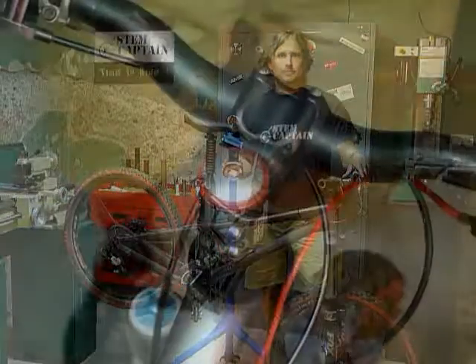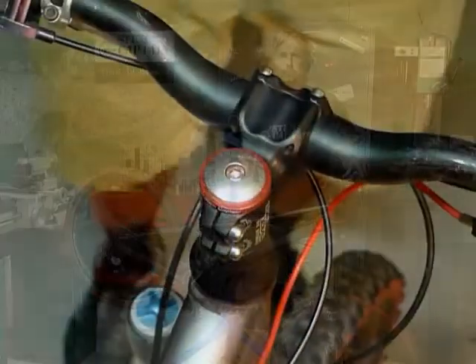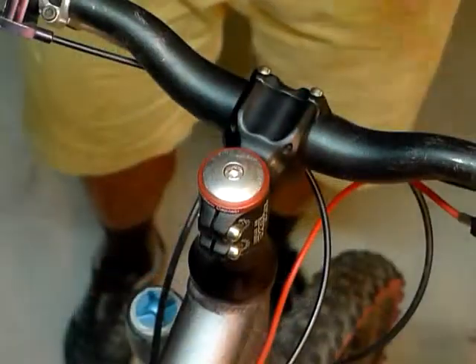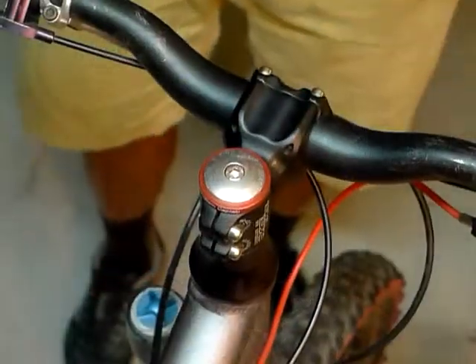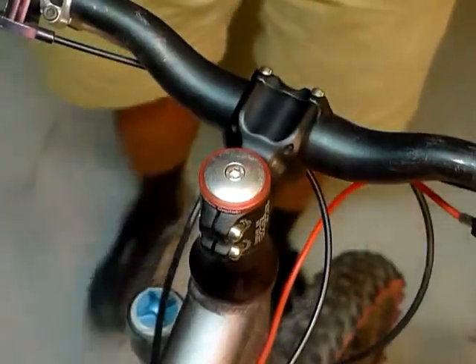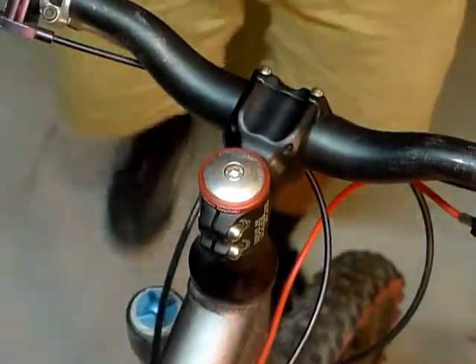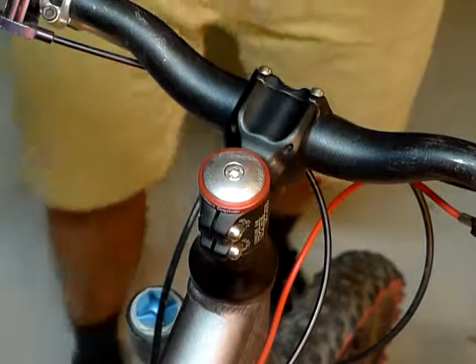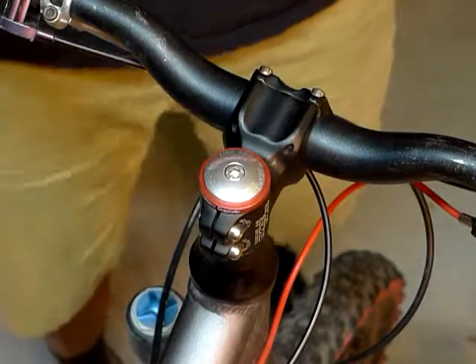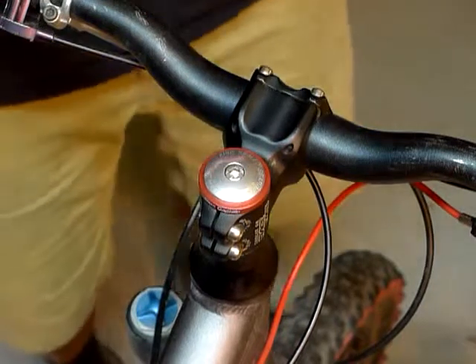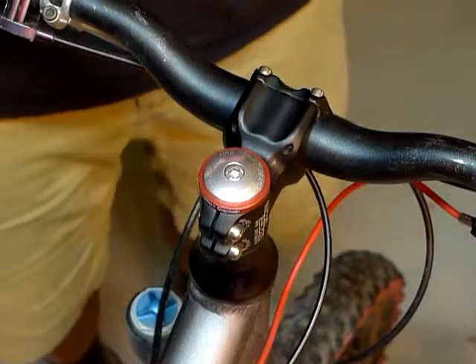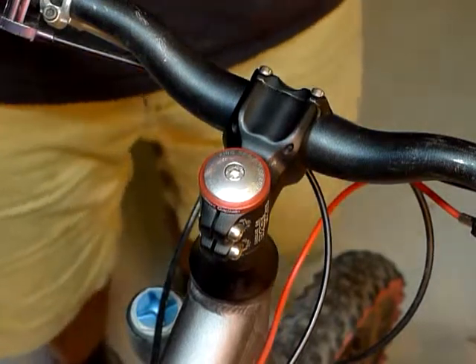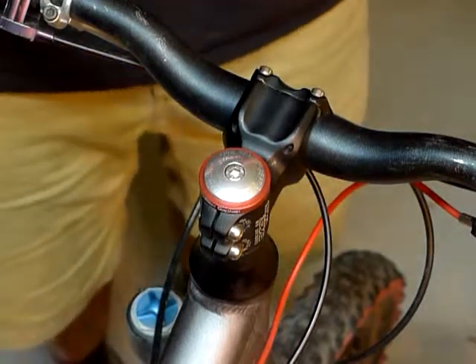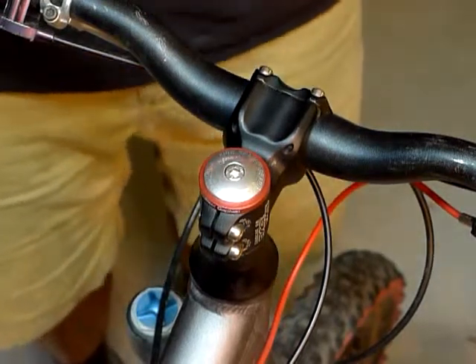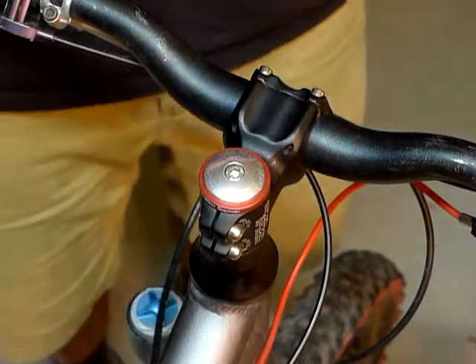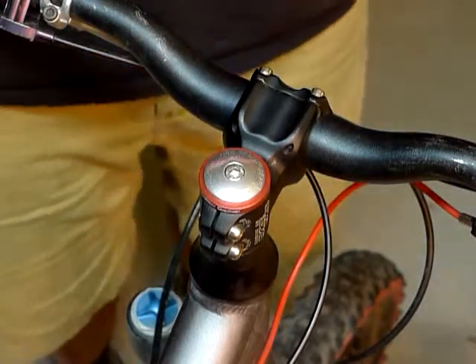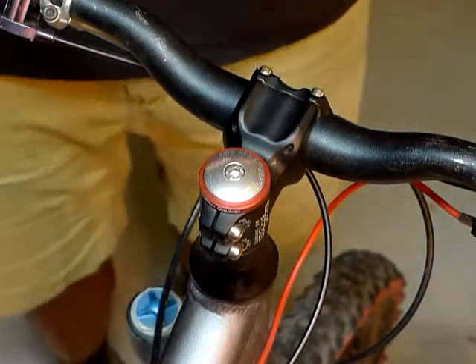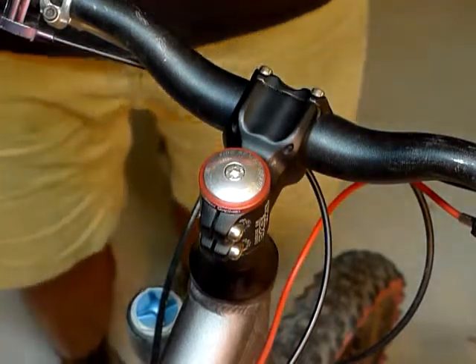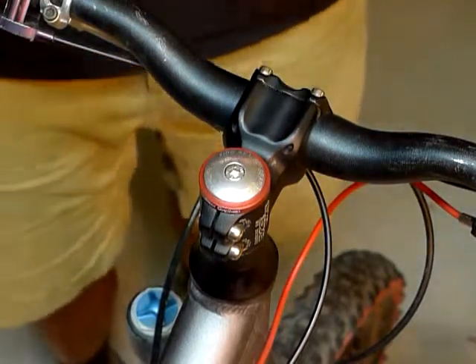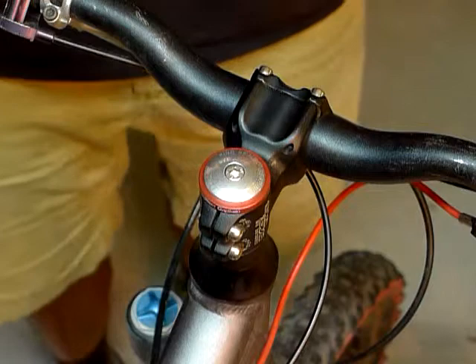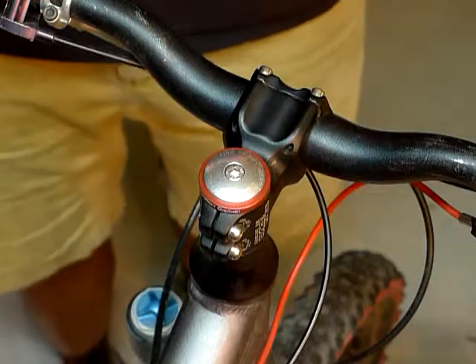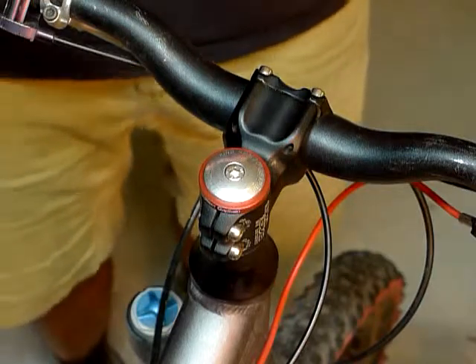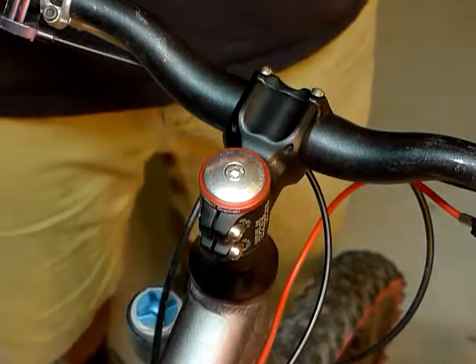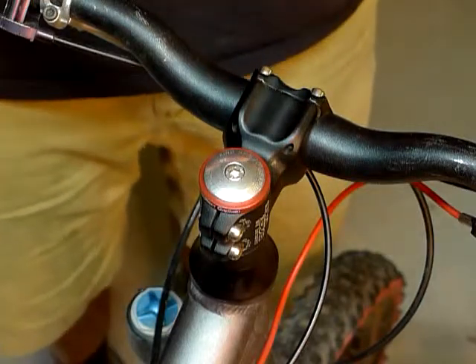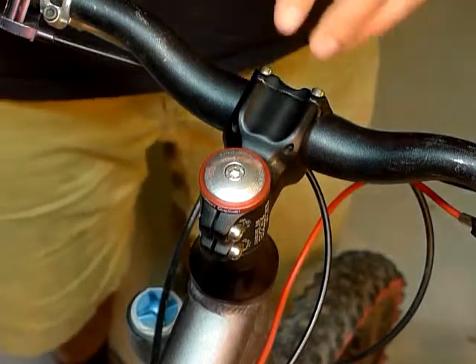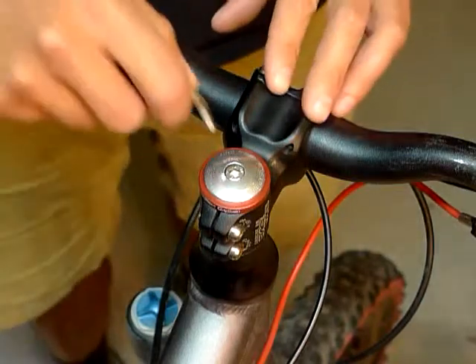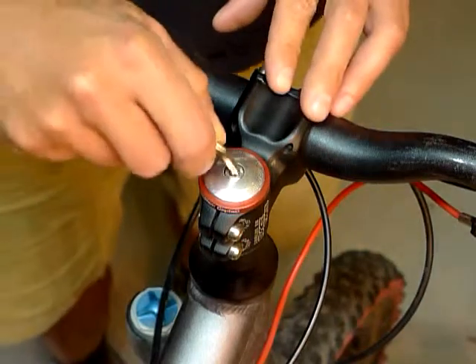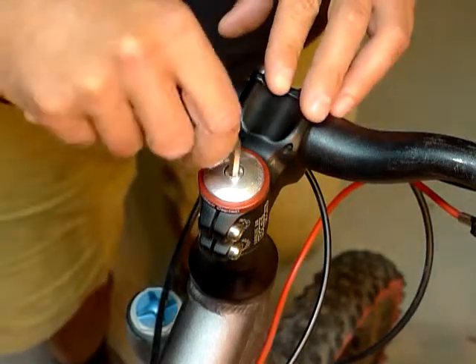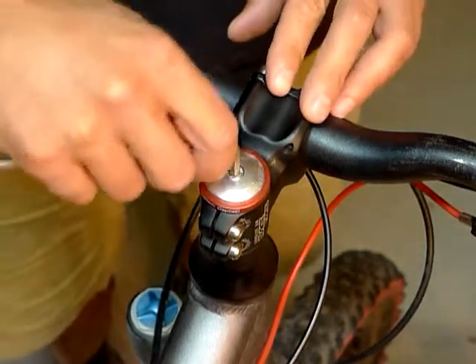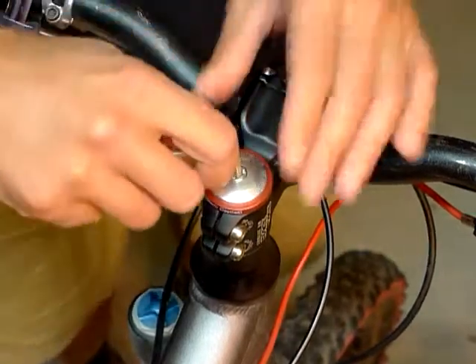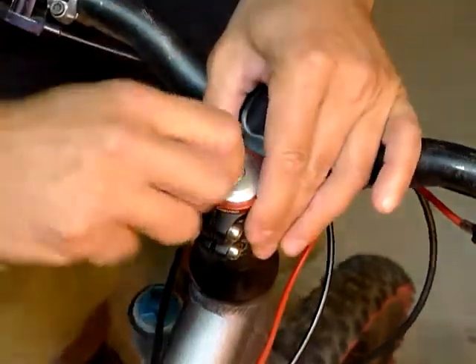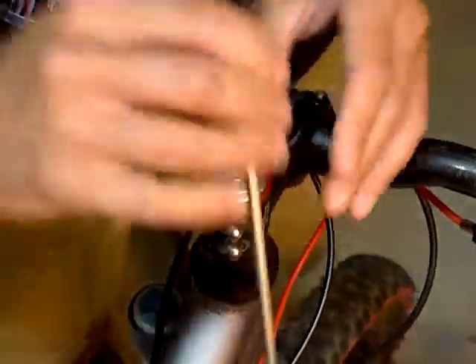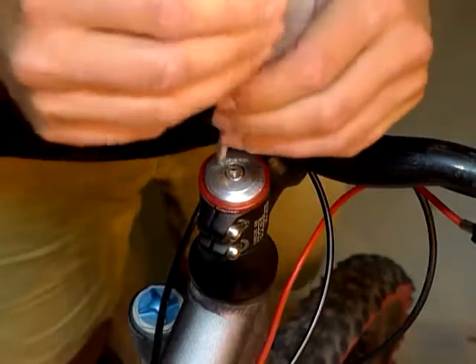To install the bottle opener, your first step is going to be to remove your existing stem cap. For this stem cap I need a five millimeter Allen key. Simply just back the stem cap bolt out of there.